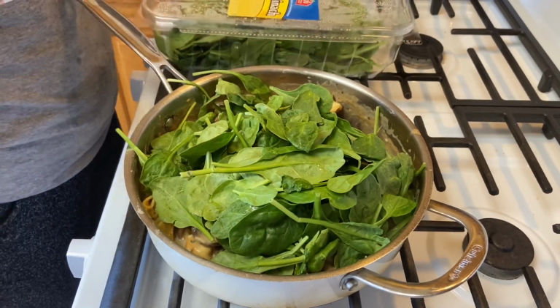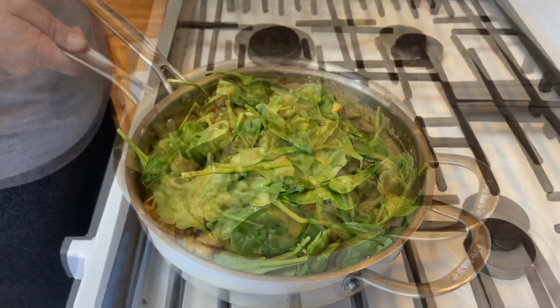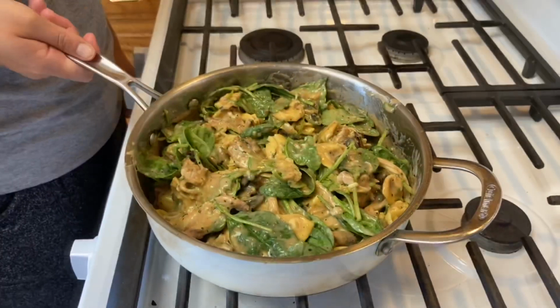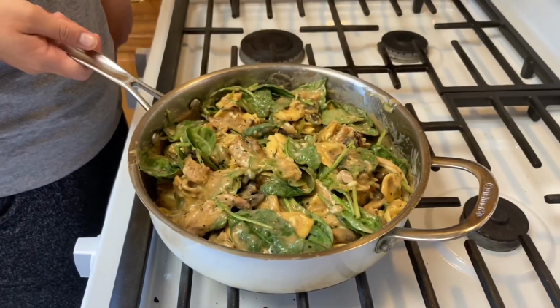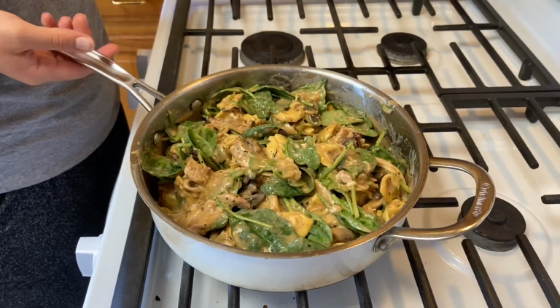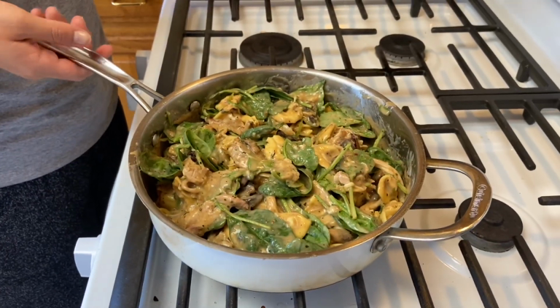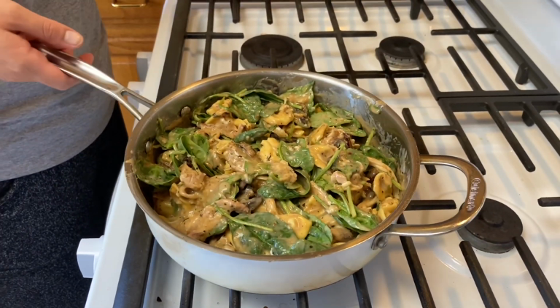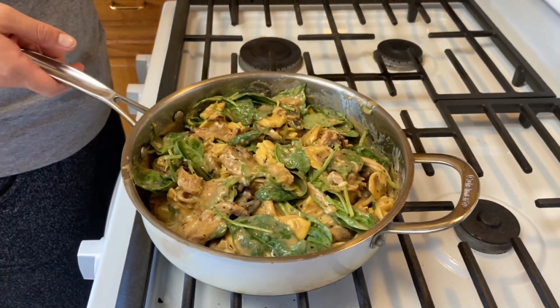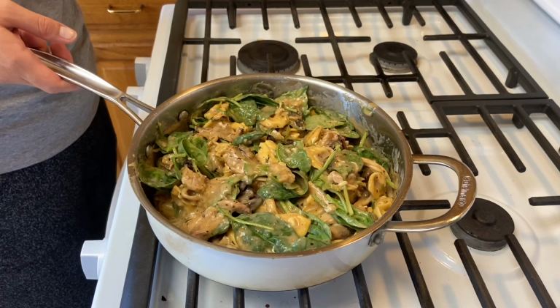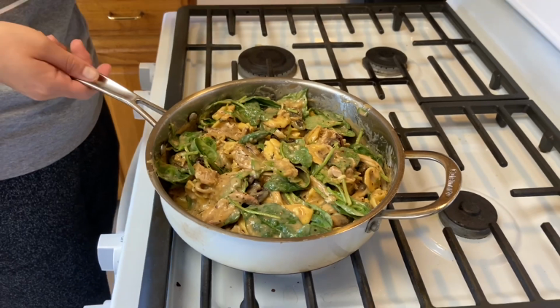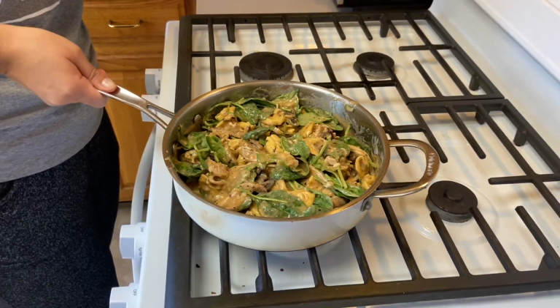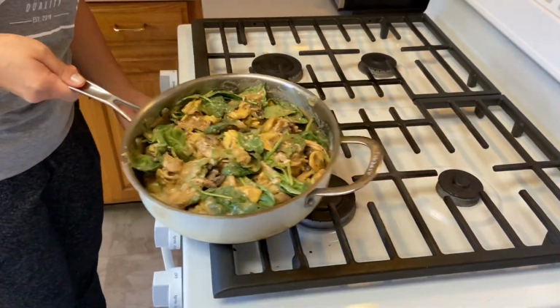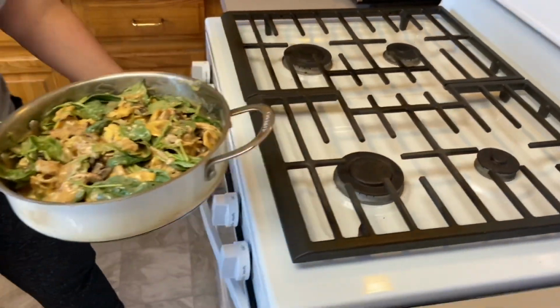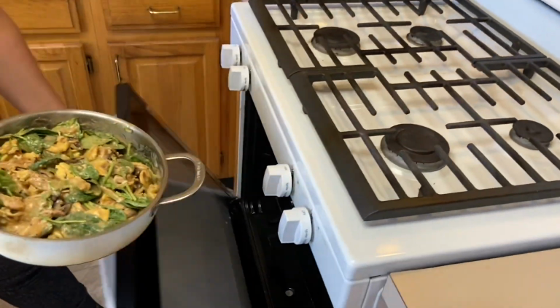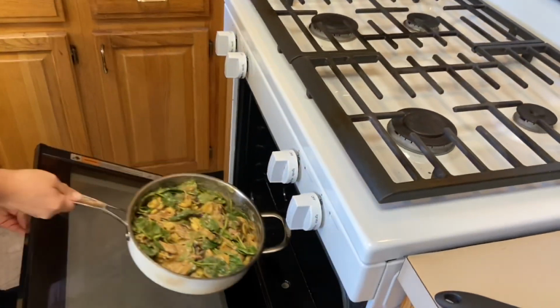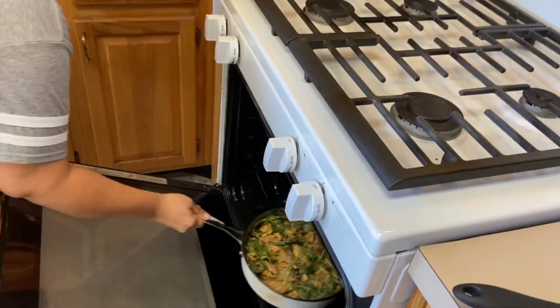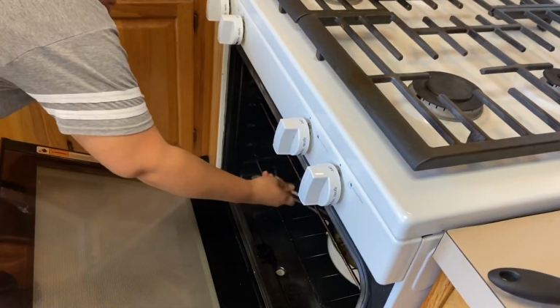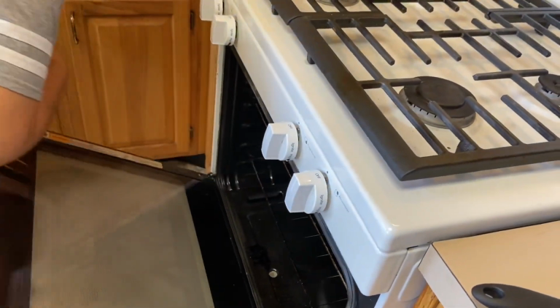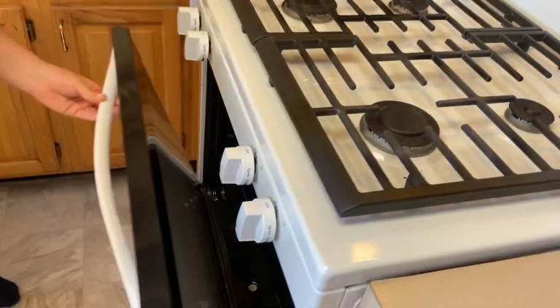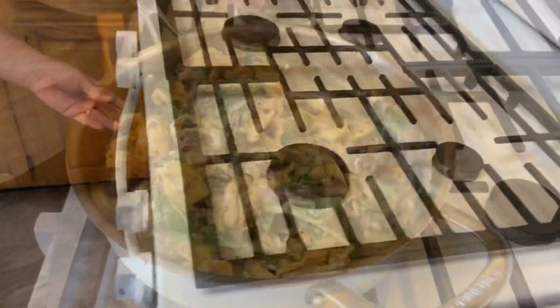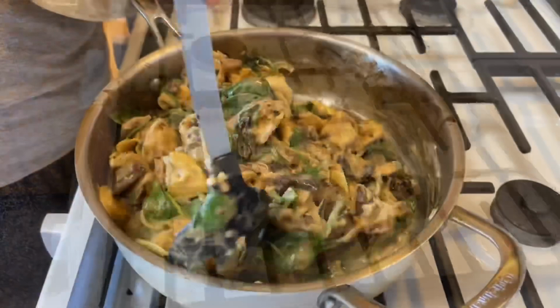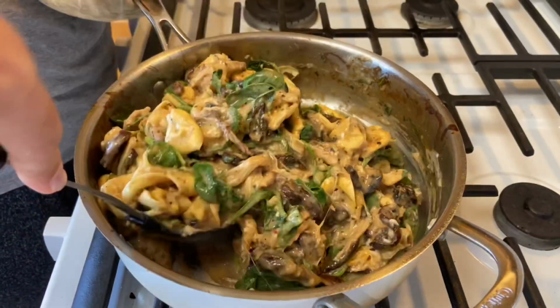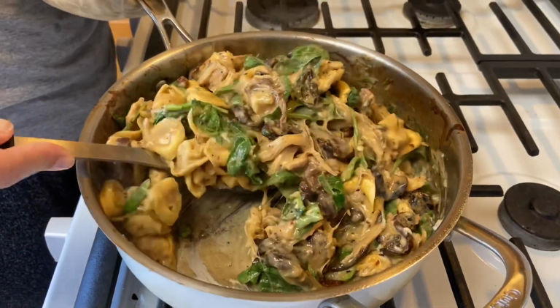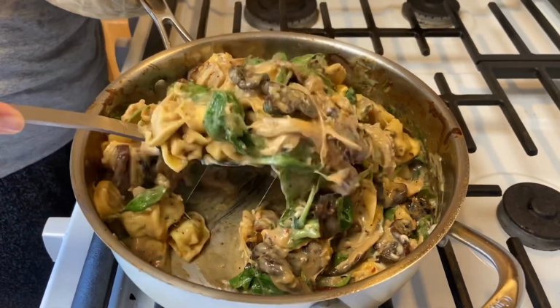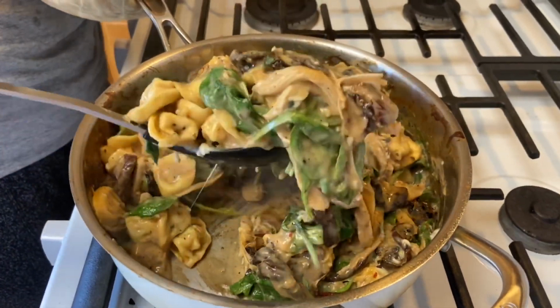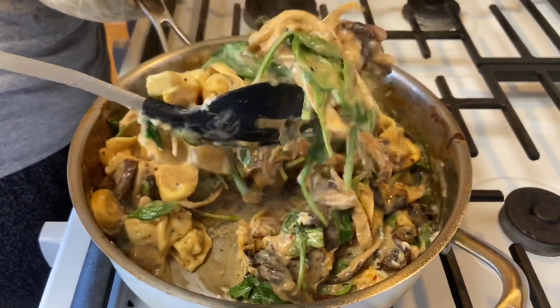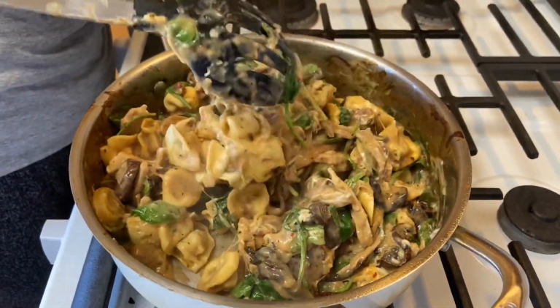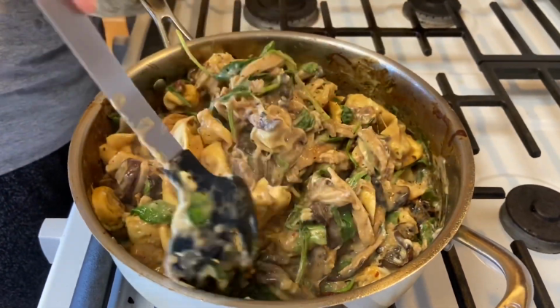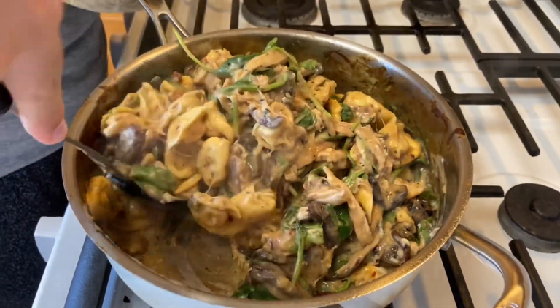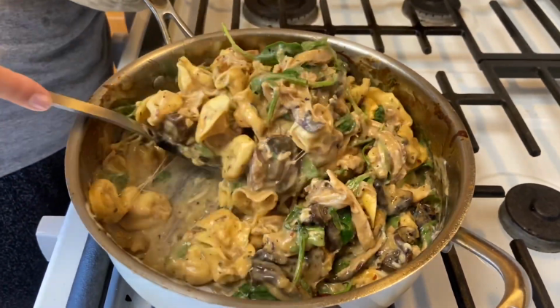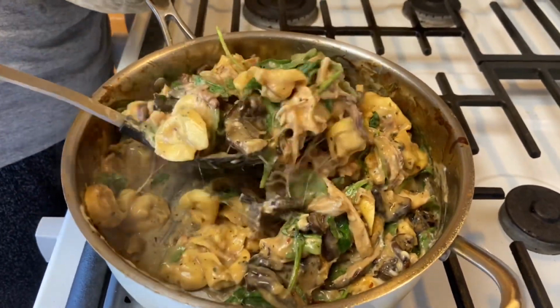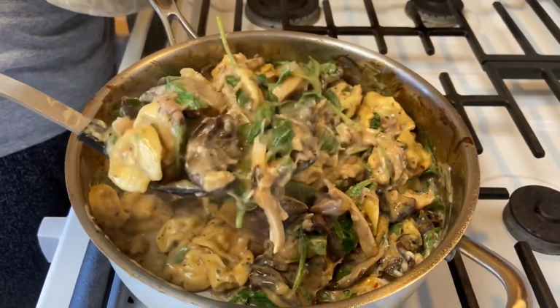Now that everything is nicely mixed and the oven is preheated to 425, we're going to throw this in the oven for eight minutes. Once it's out of the oven, just let it cool a little bit and it's done.